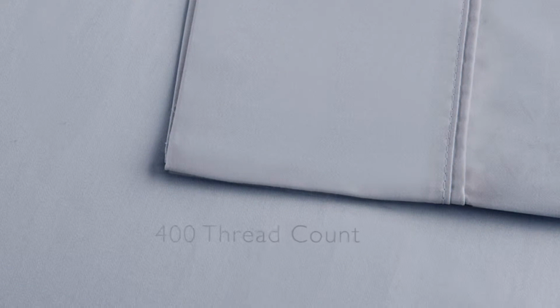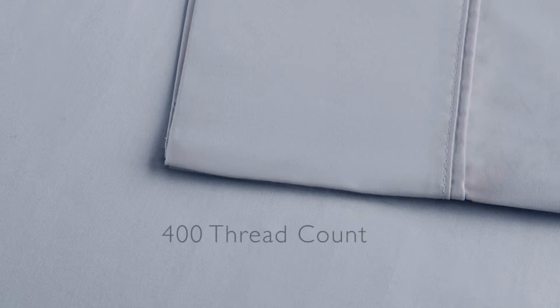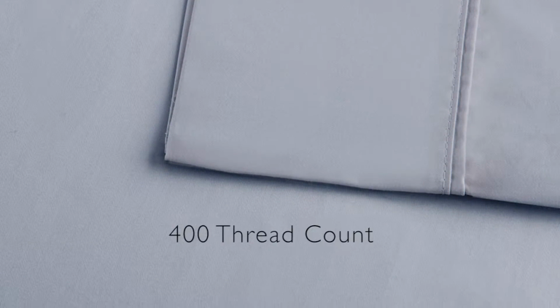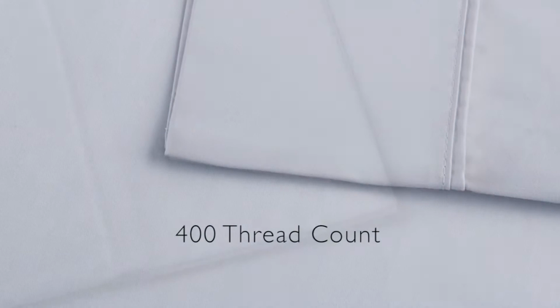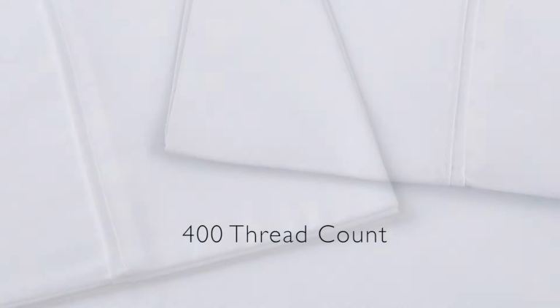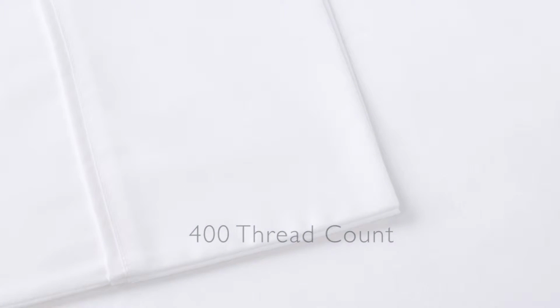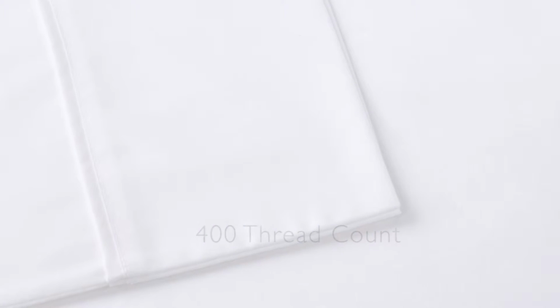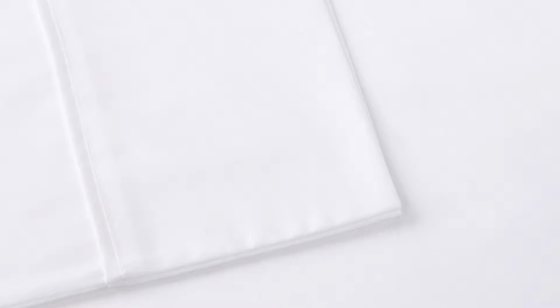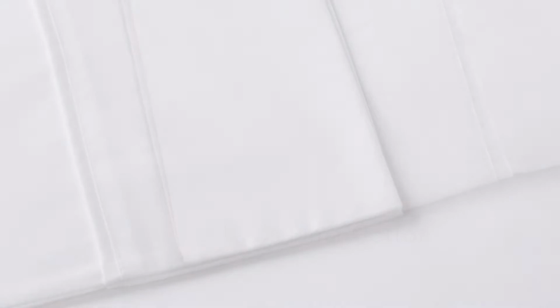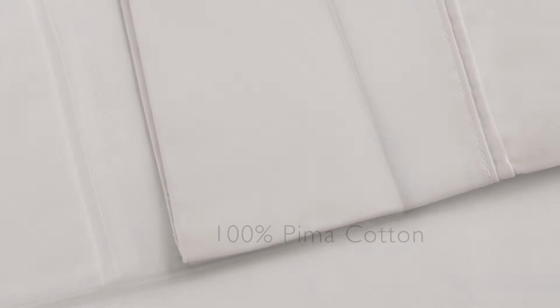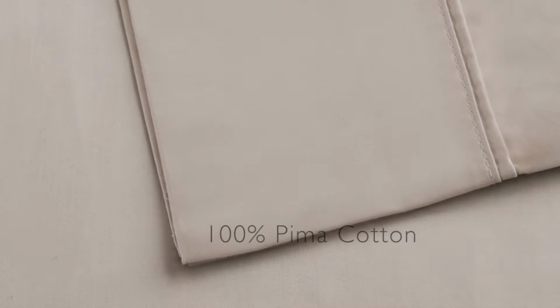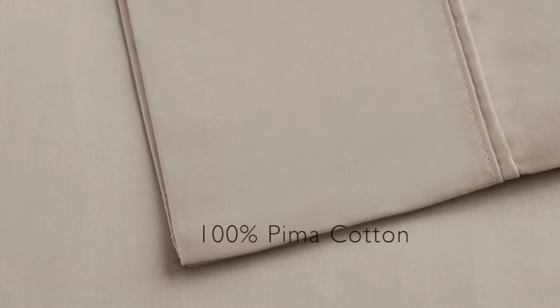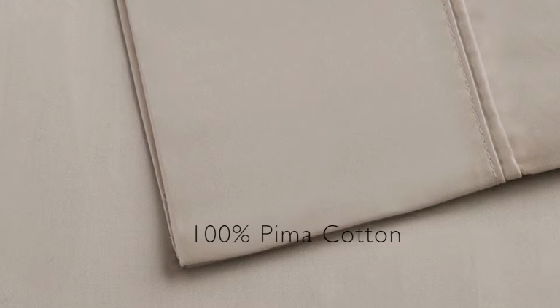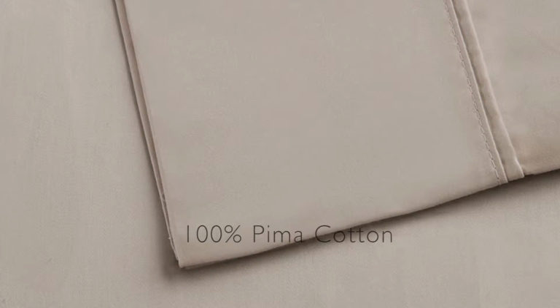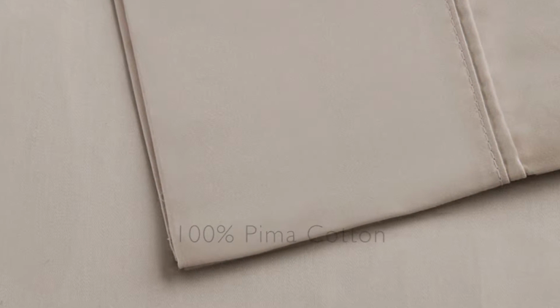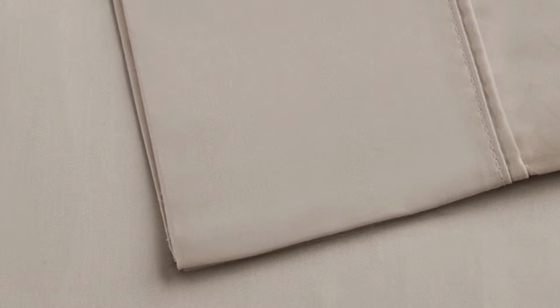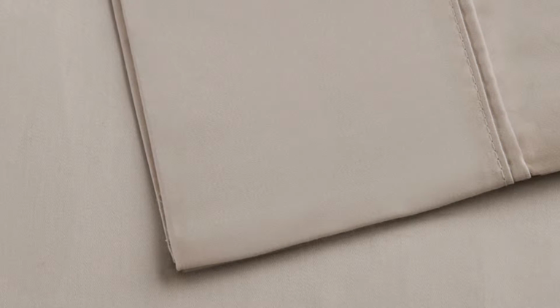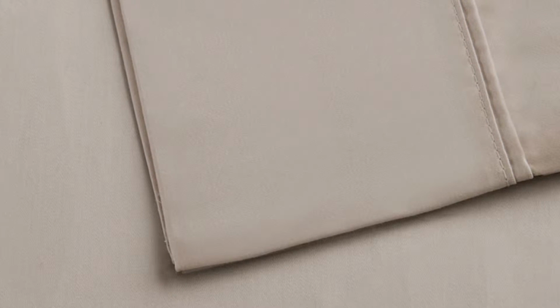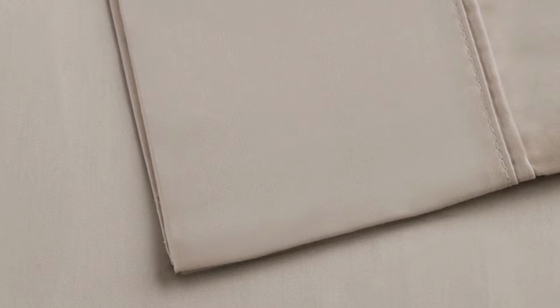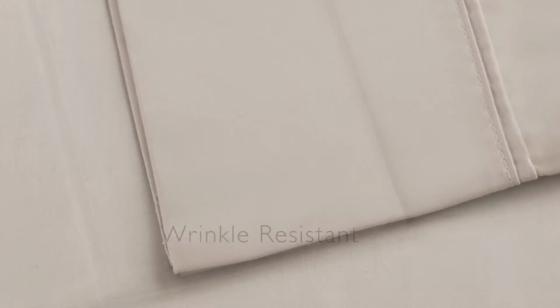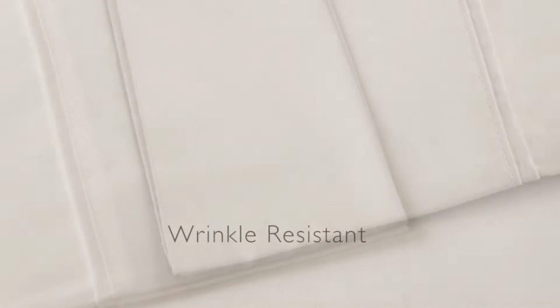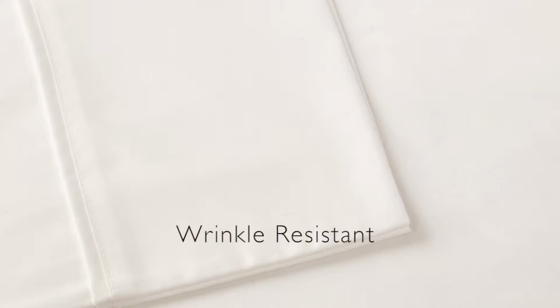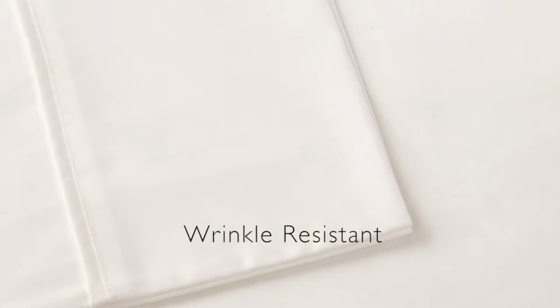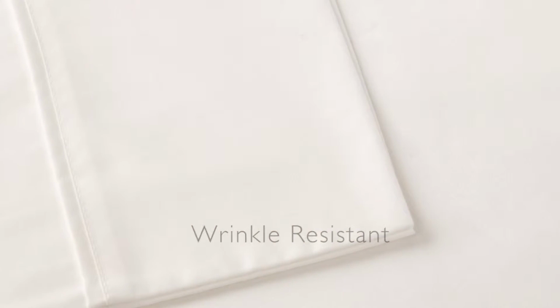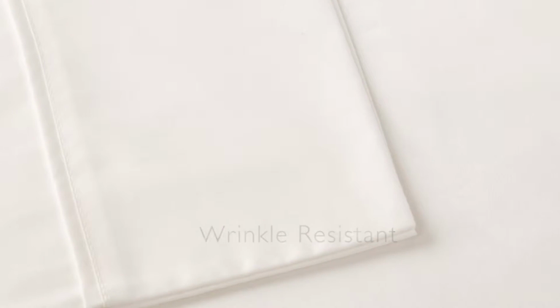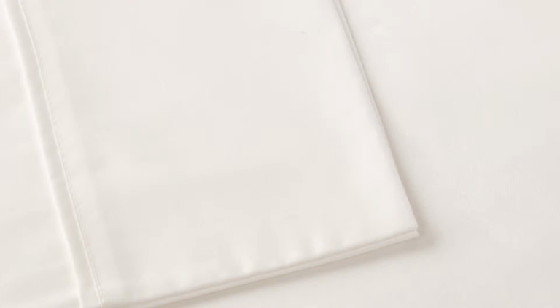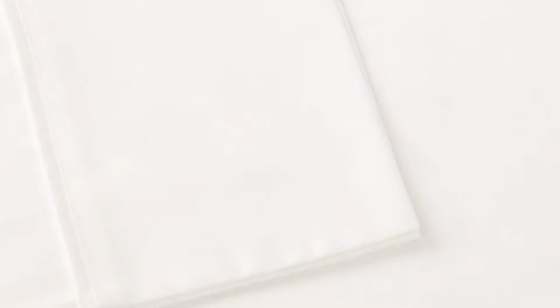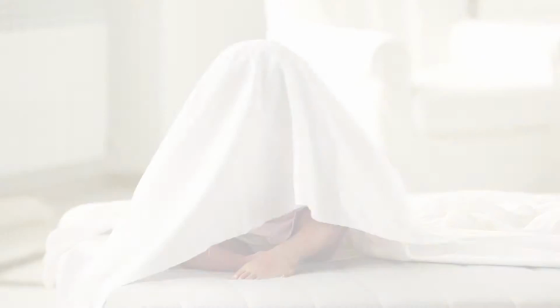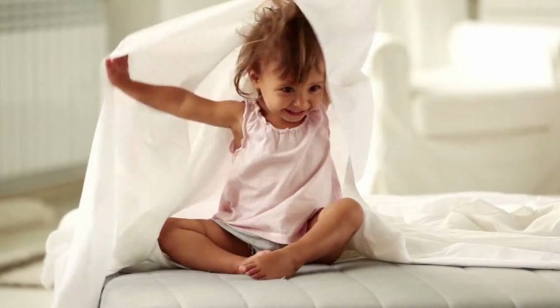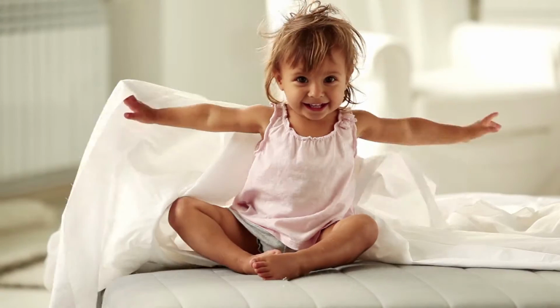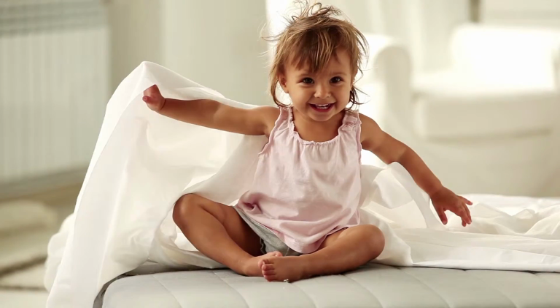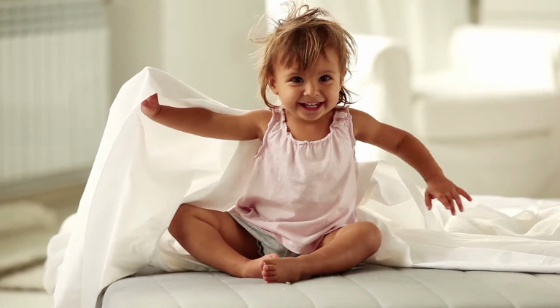400 thread count sheets are soft and smooth to the touch. Premium 100% Pima cotton grown right here in the United States. We know you'll appreciate that they're wrinkle resistant. We defy you to find an easy care sheet as luxurious as this.